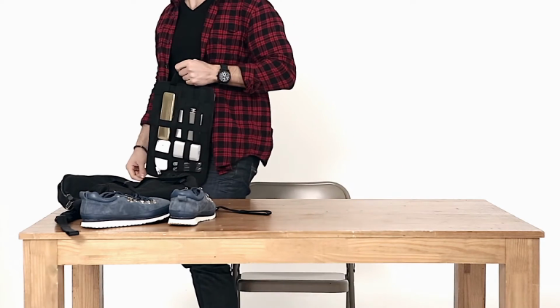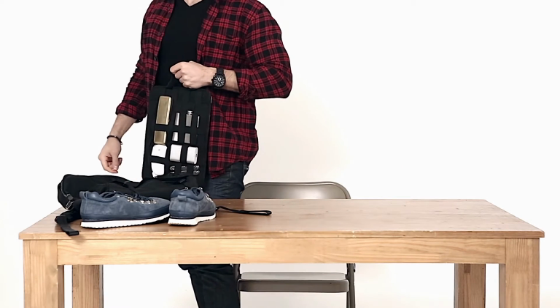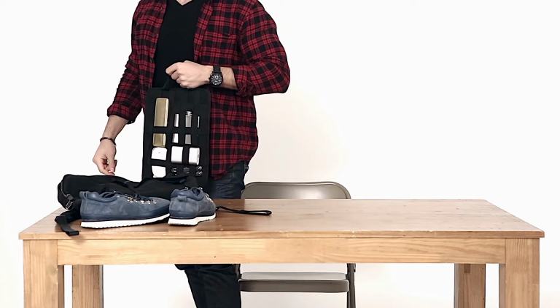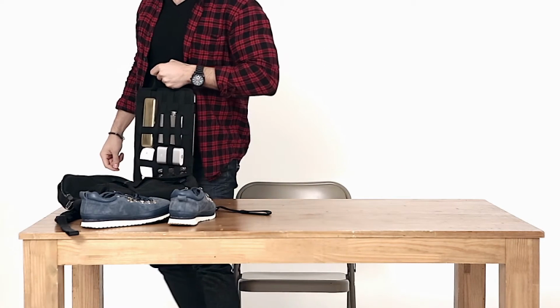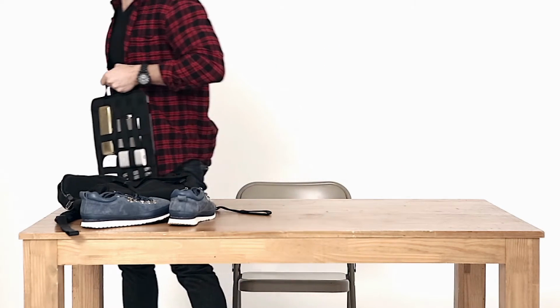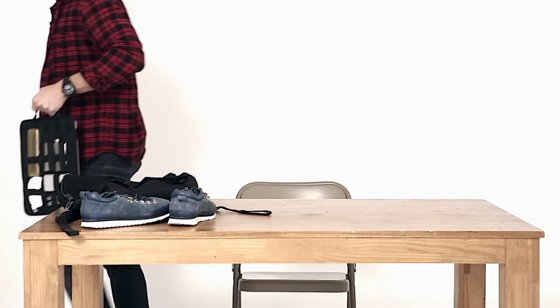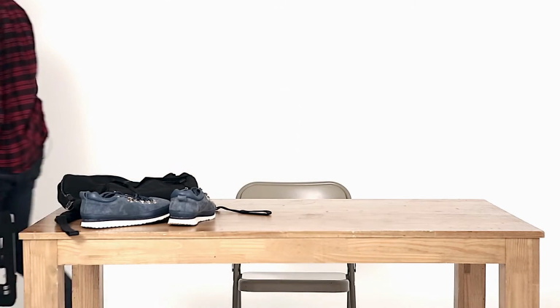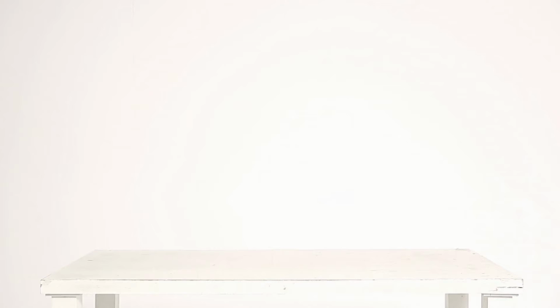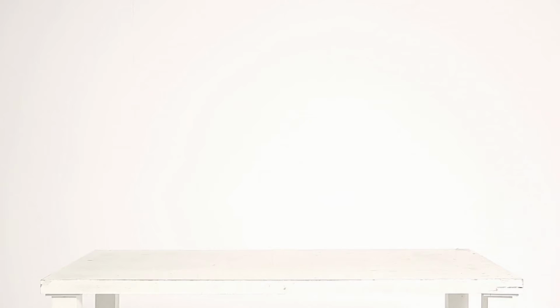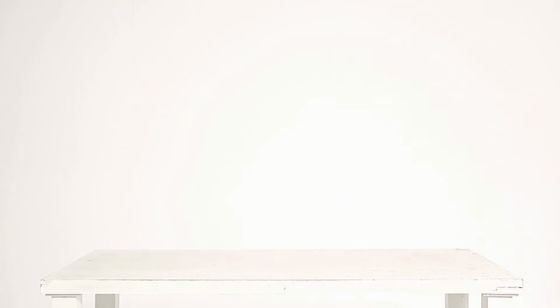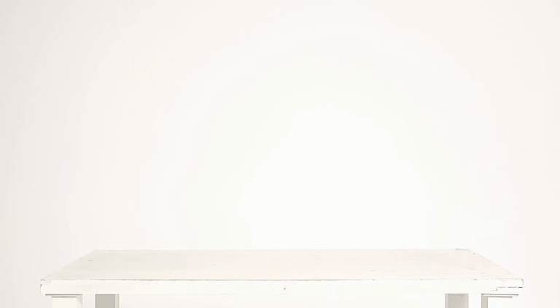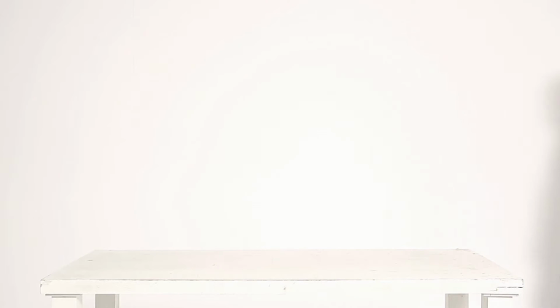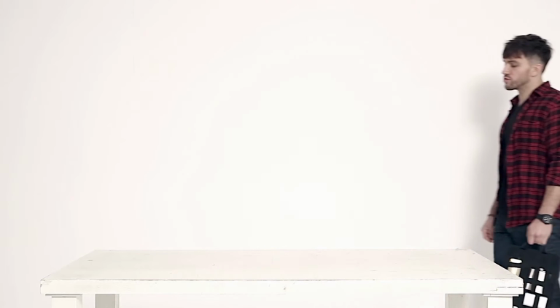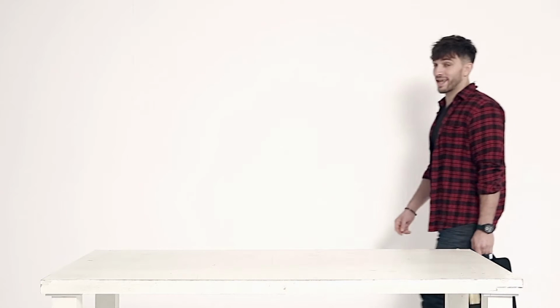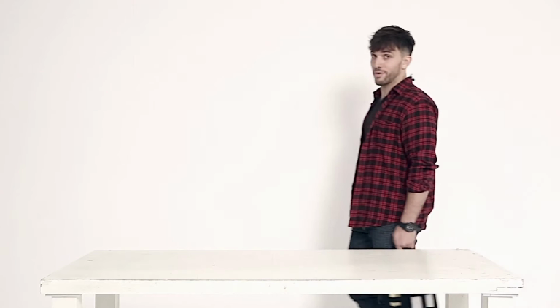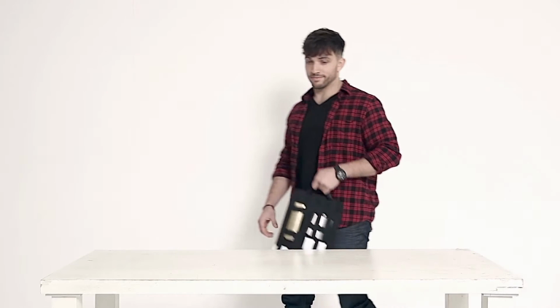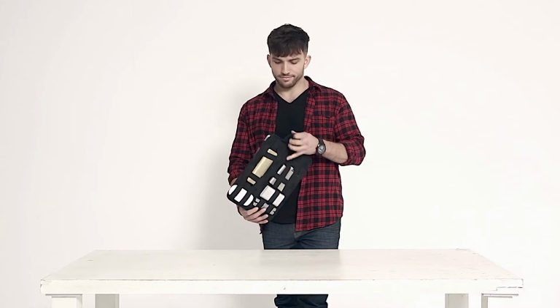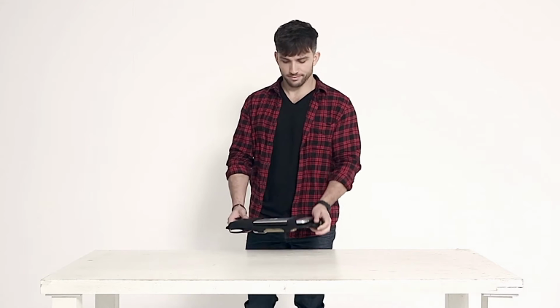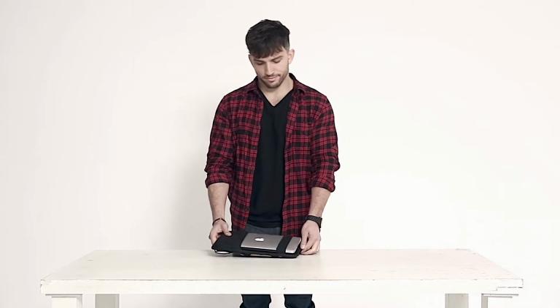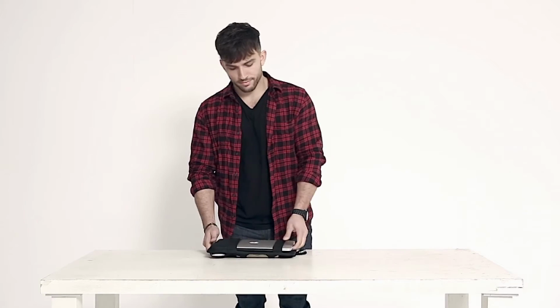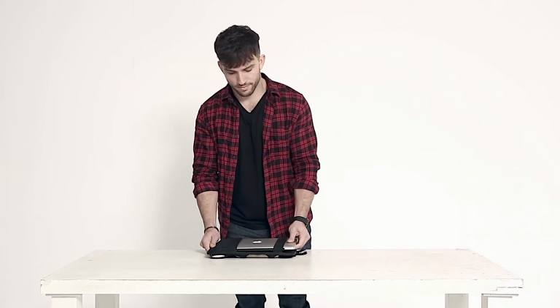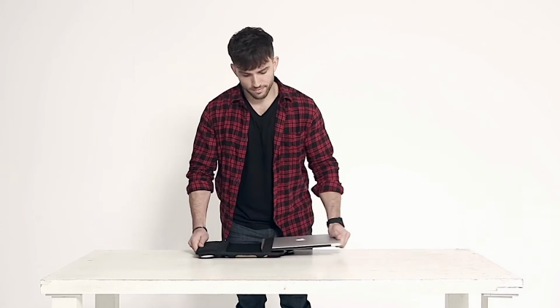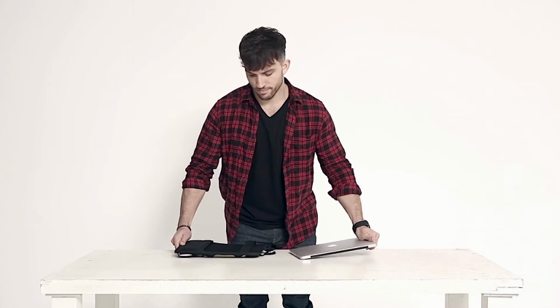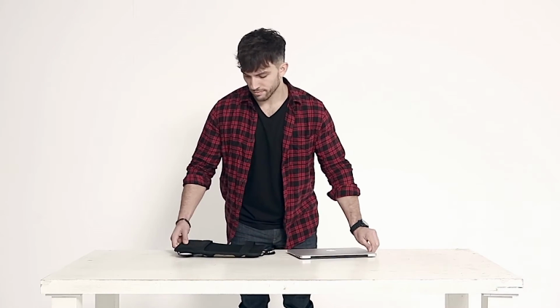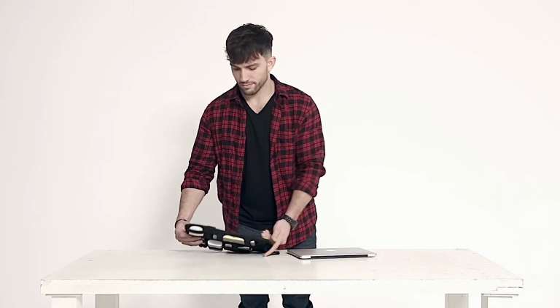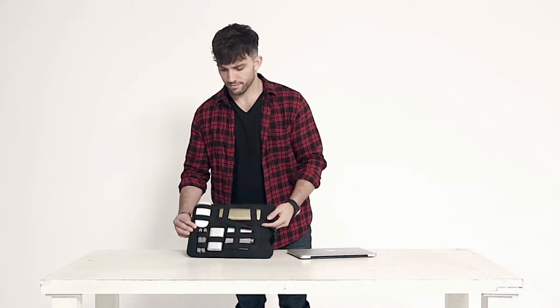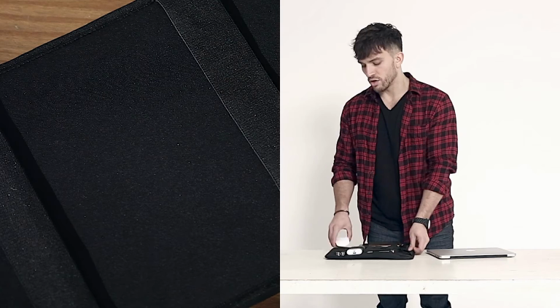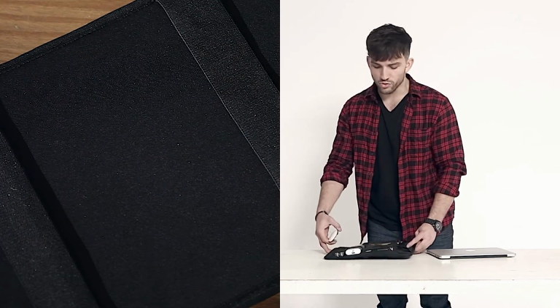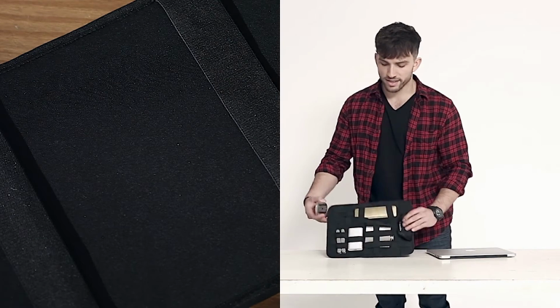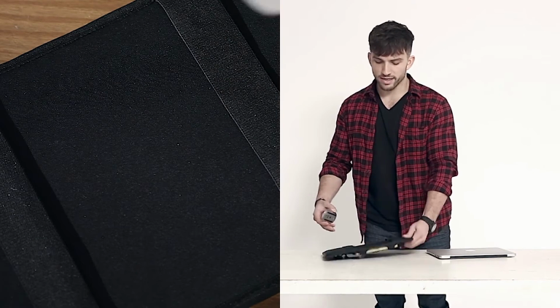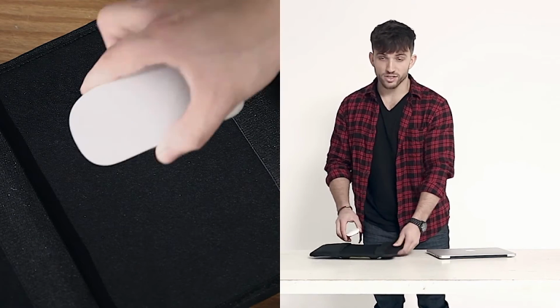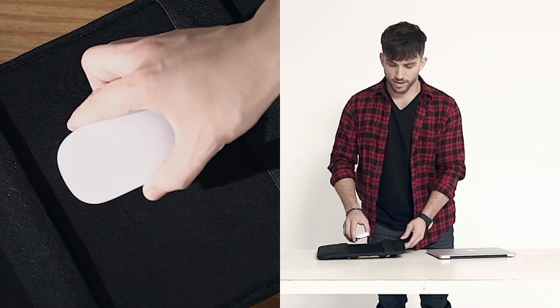Now I'm ready to go. In short distances you can use it as a laptop bag. You can also use the back side as a massage pad.